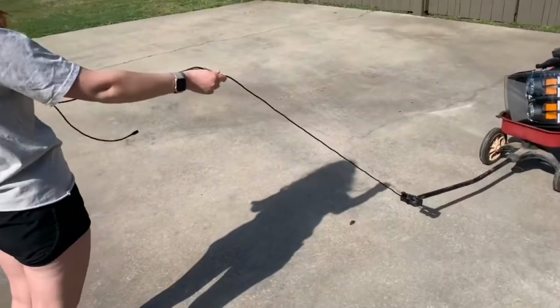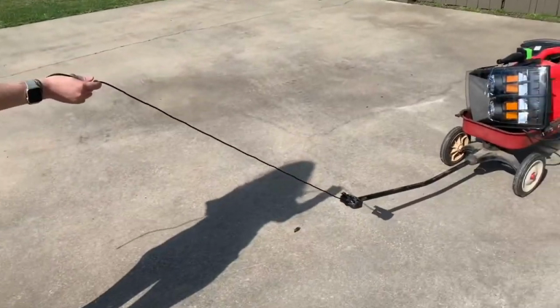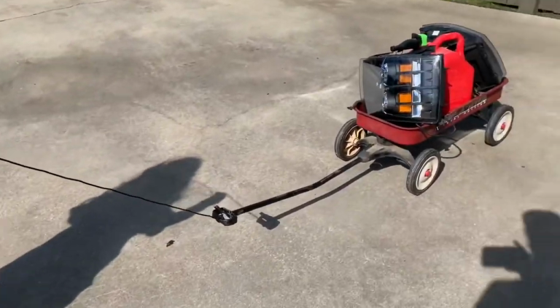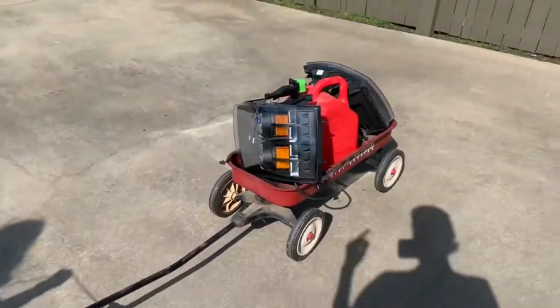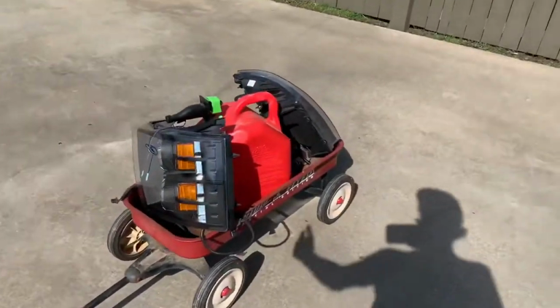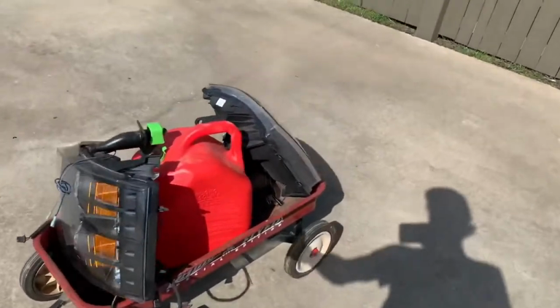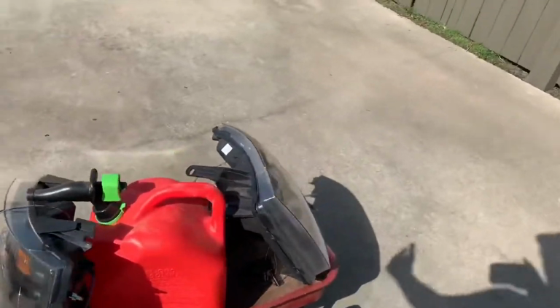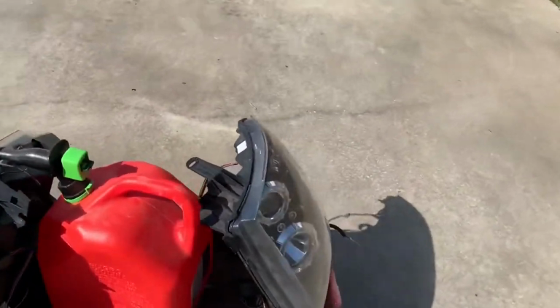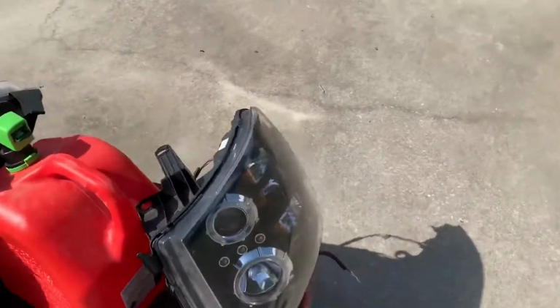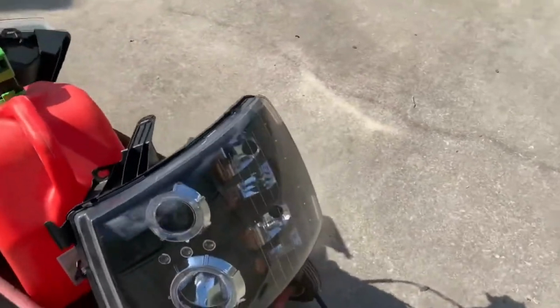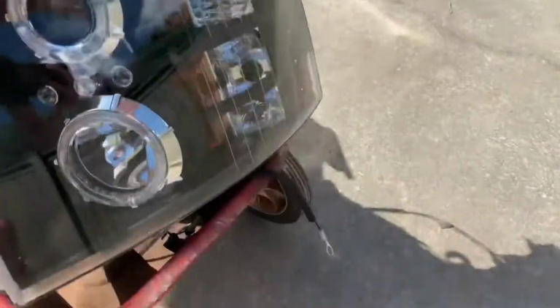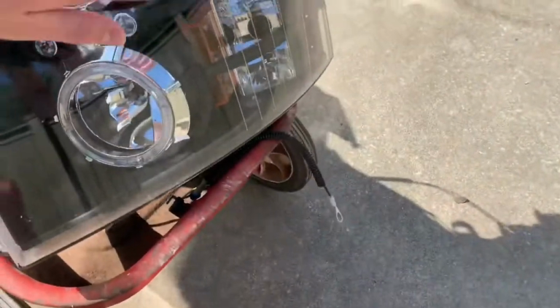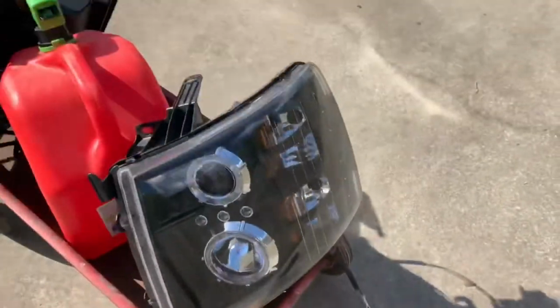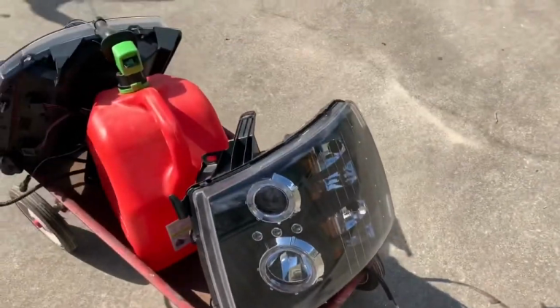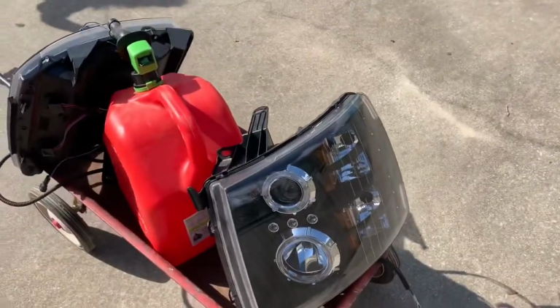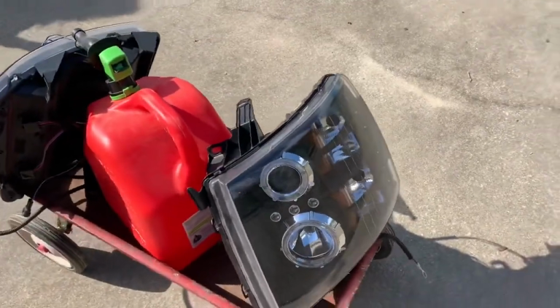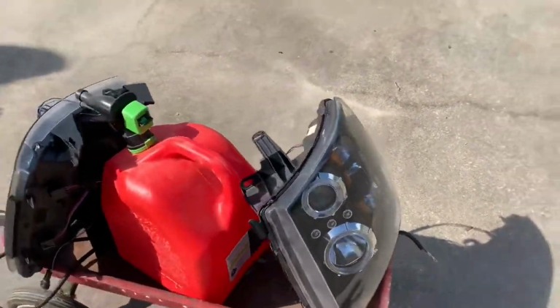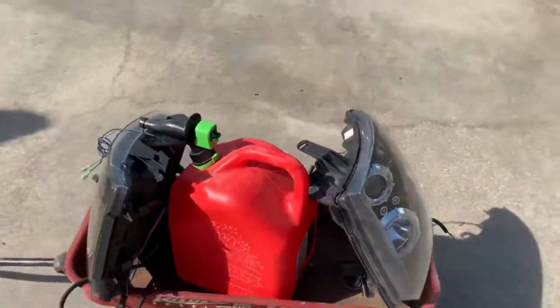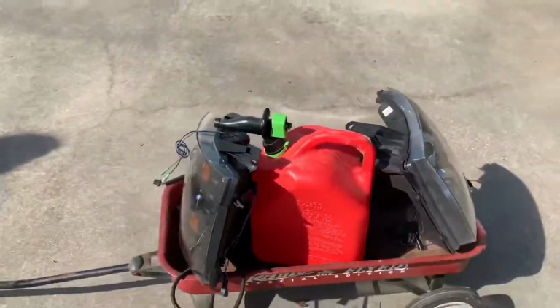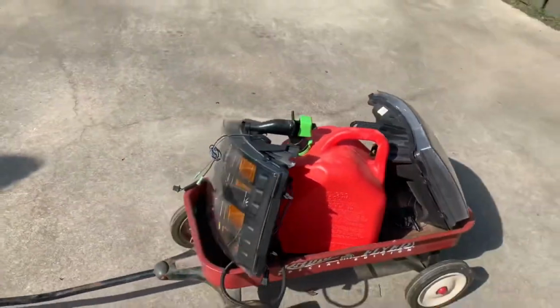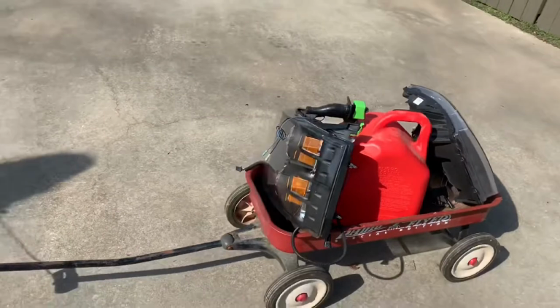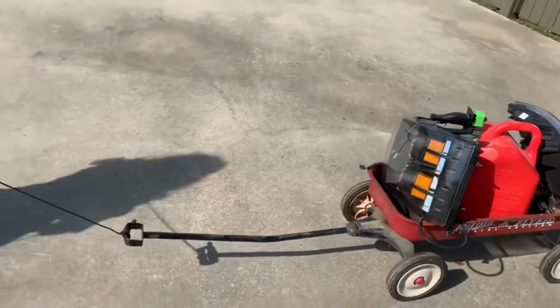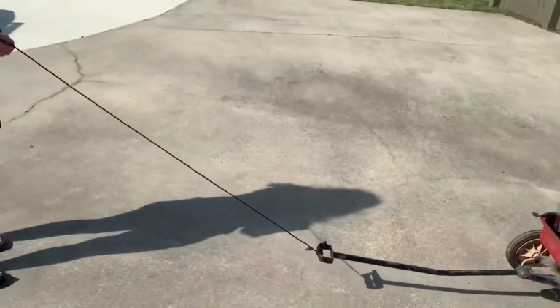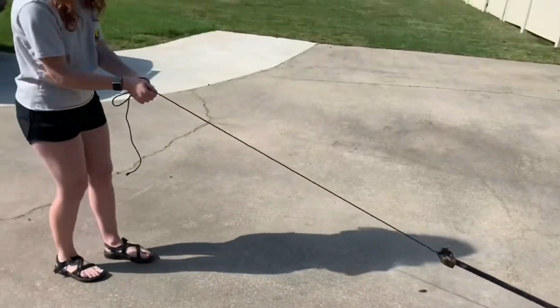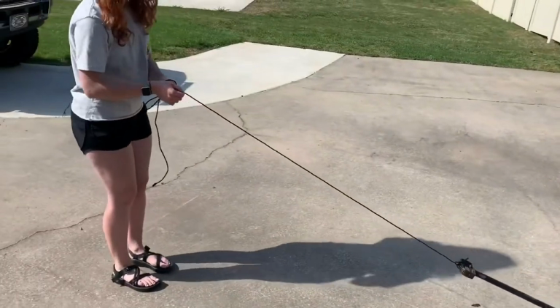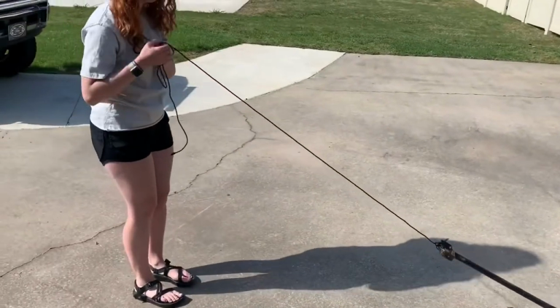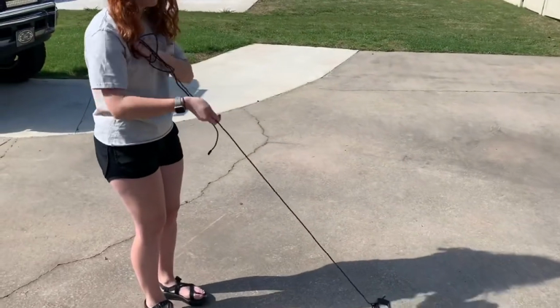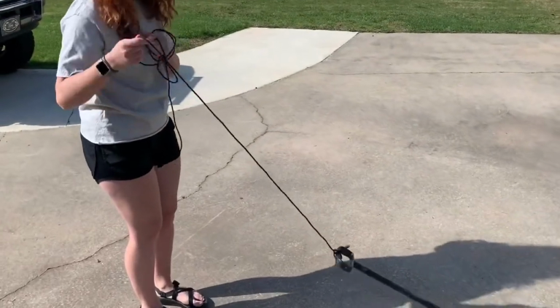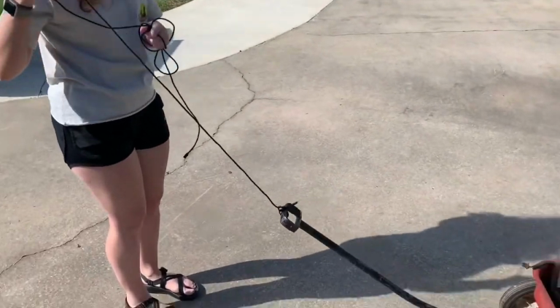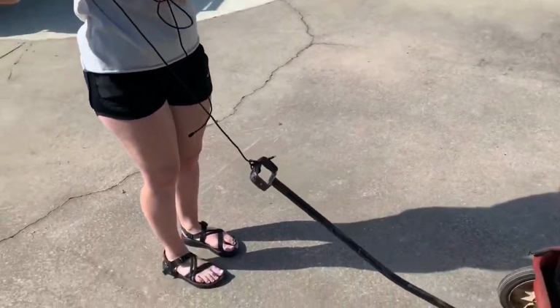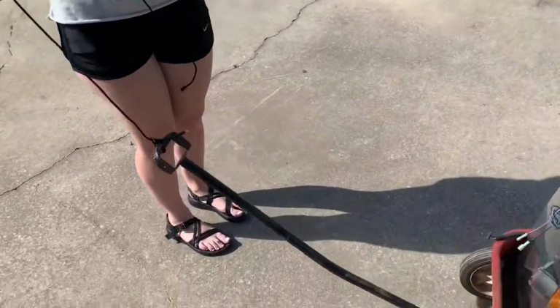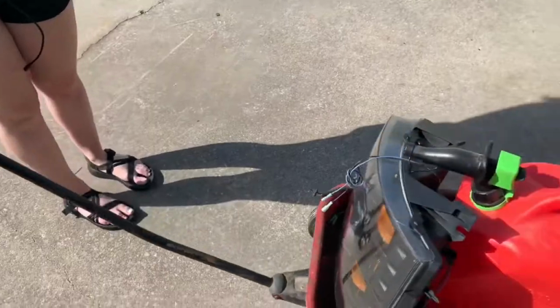Okay so test number three, we've added some halo headlights. If you guys want these just go ahead and leave a comment. One of them is shorted out but other than that they work great. Let's see how it works. This thing is holding up great so far.